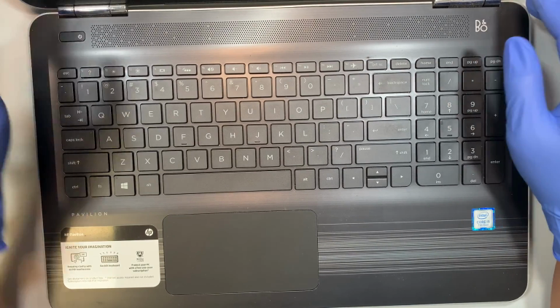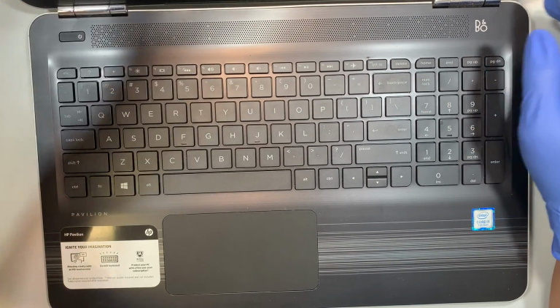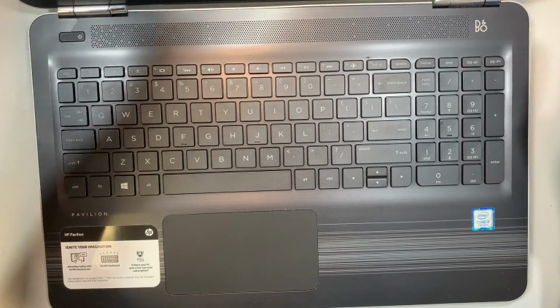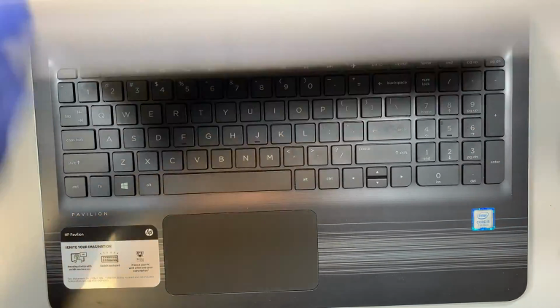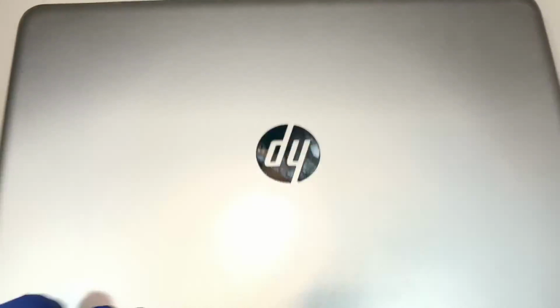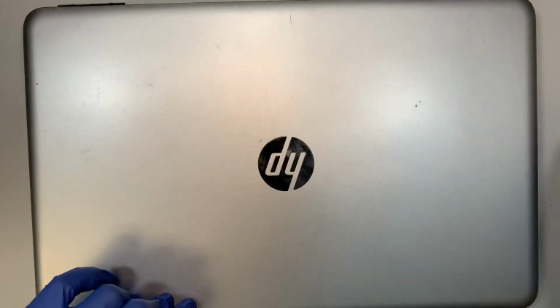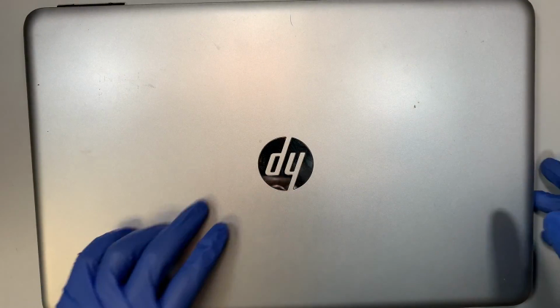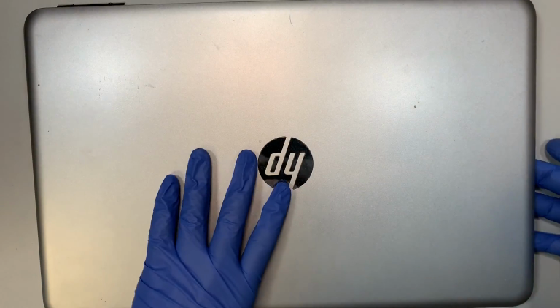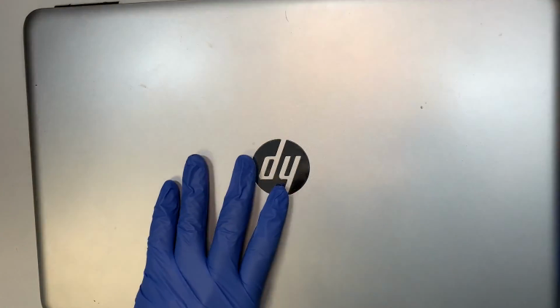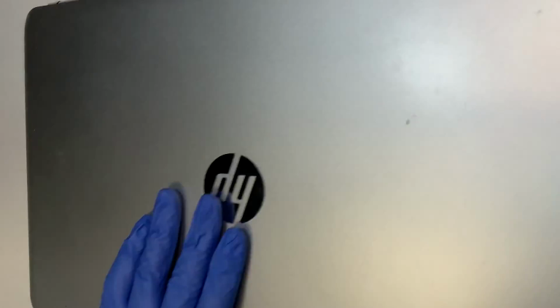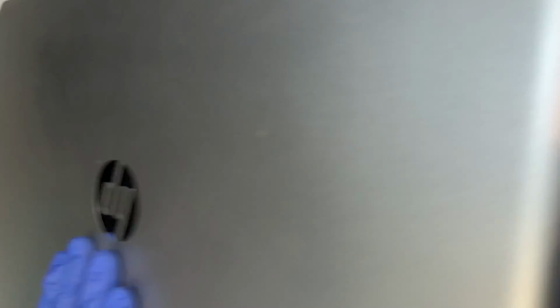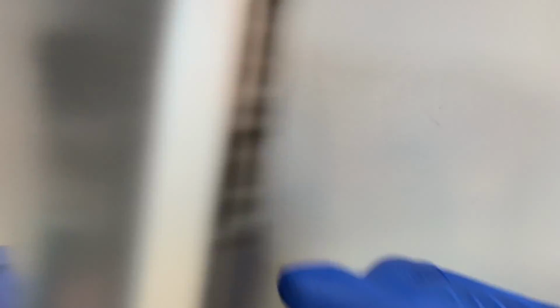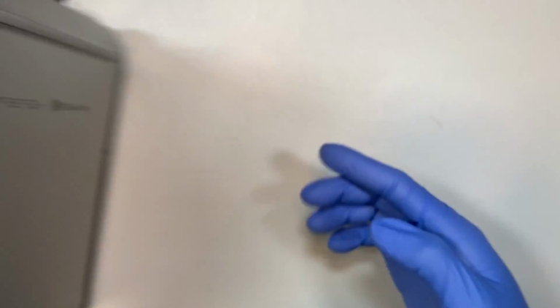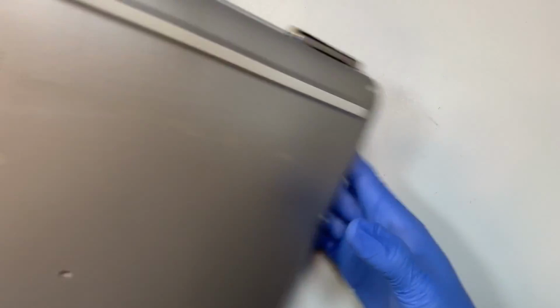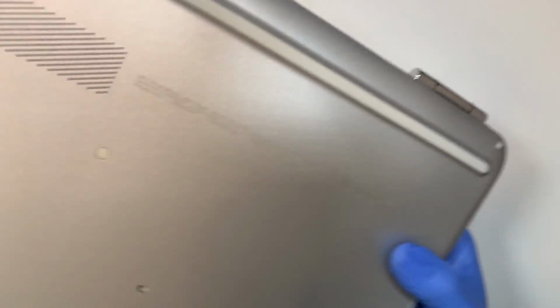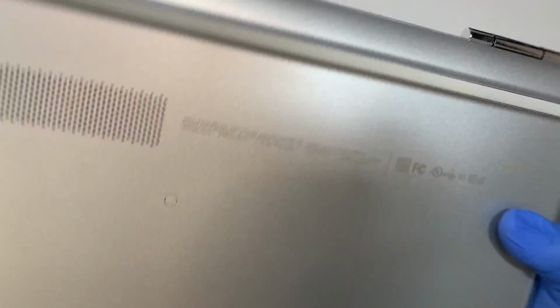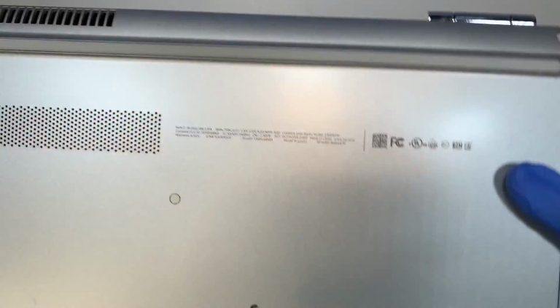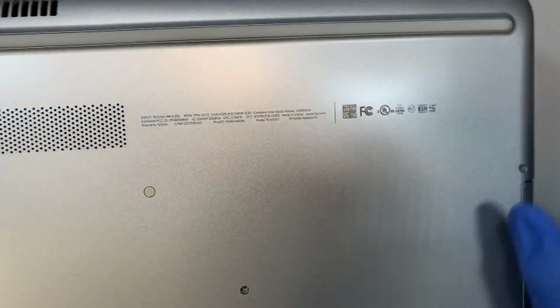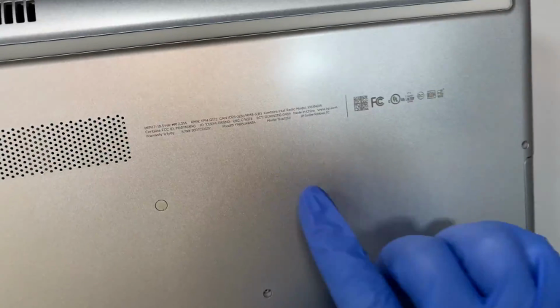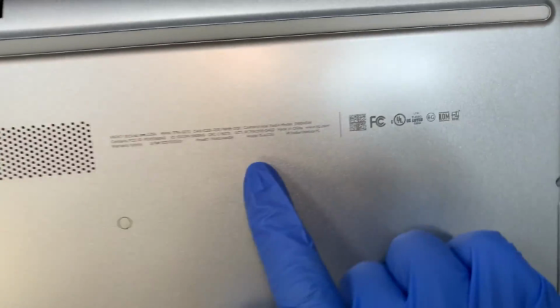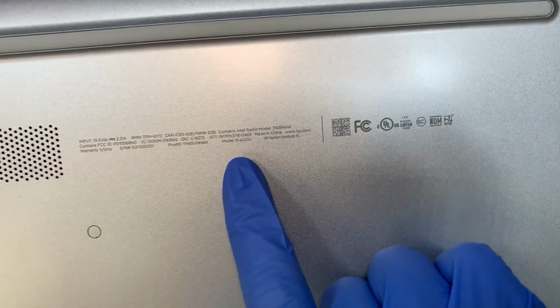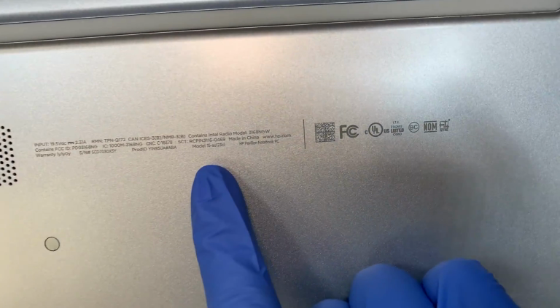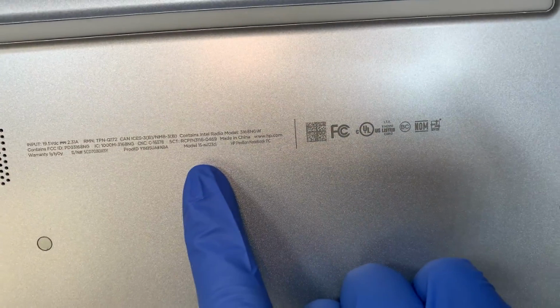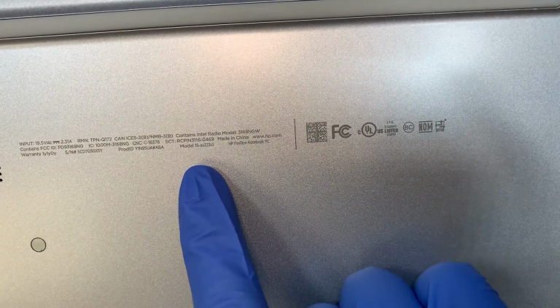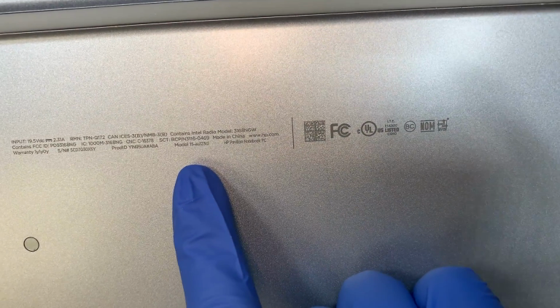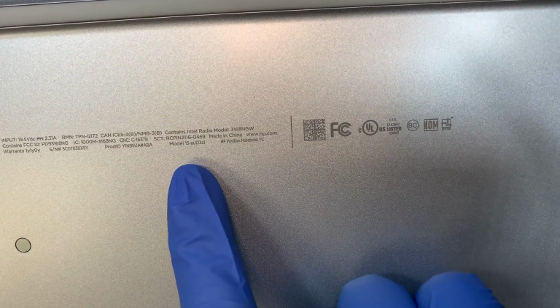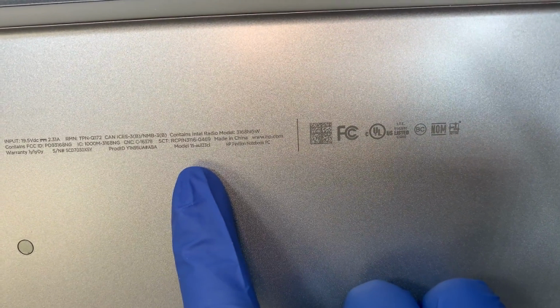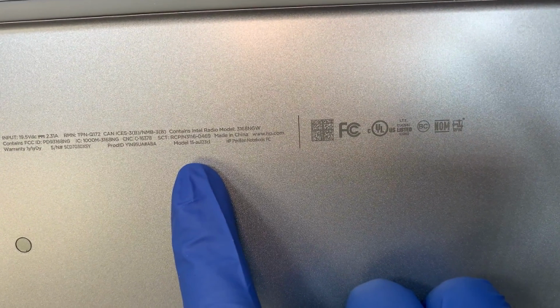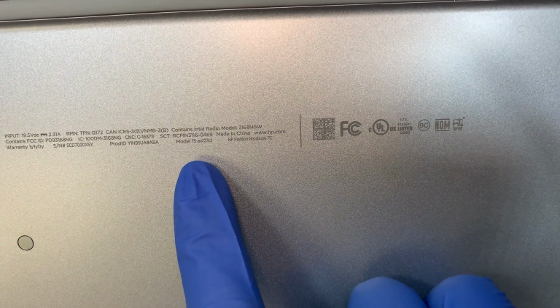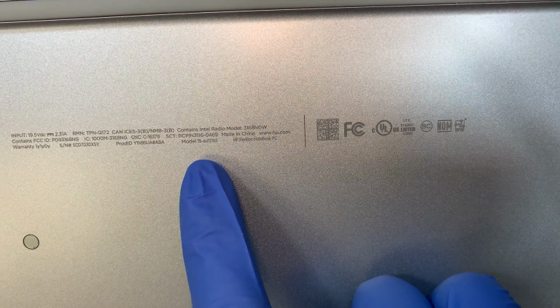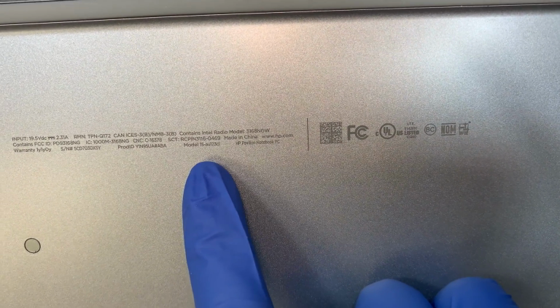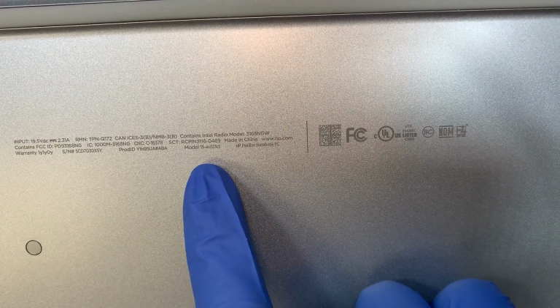Now let me turn it around and show you the model number. This is the HP 15-AU123CL.